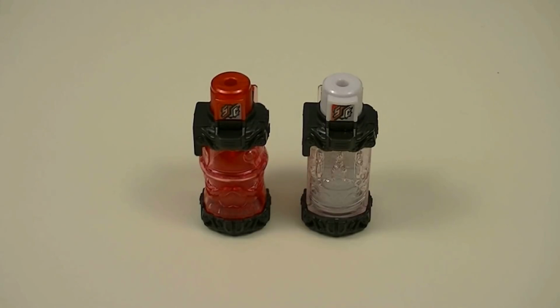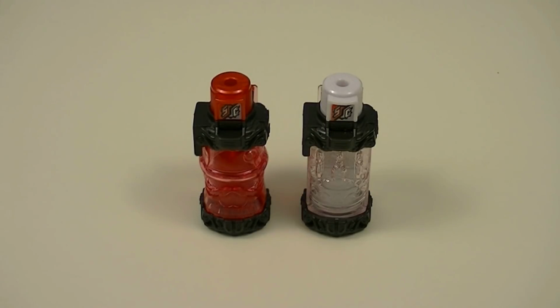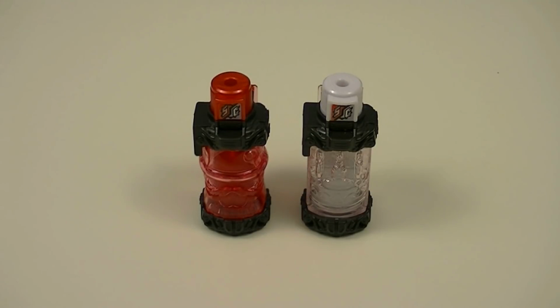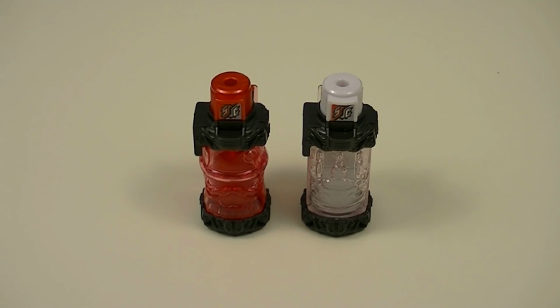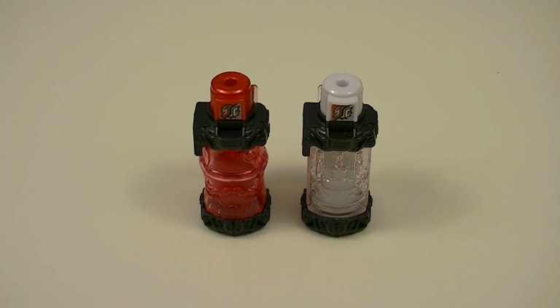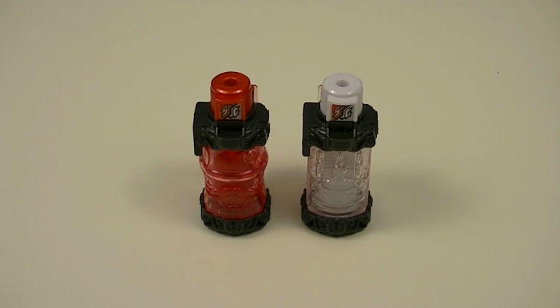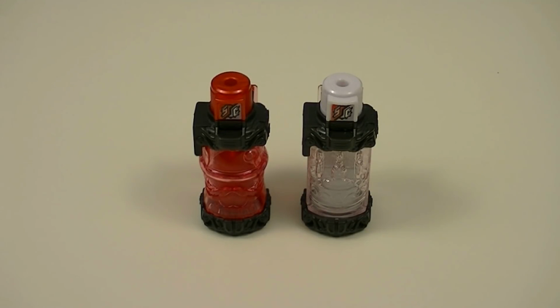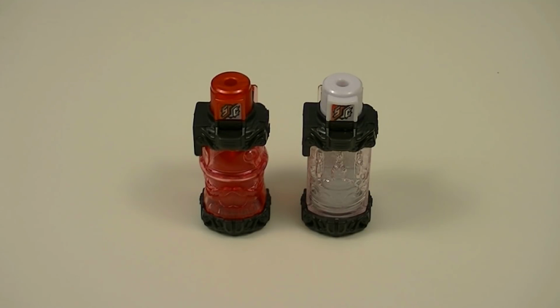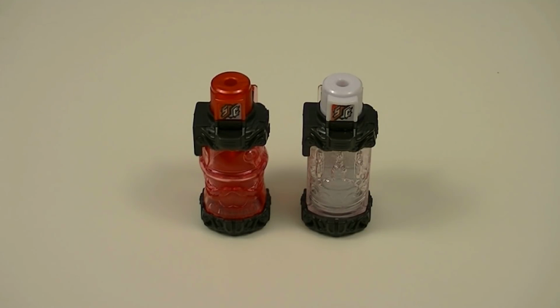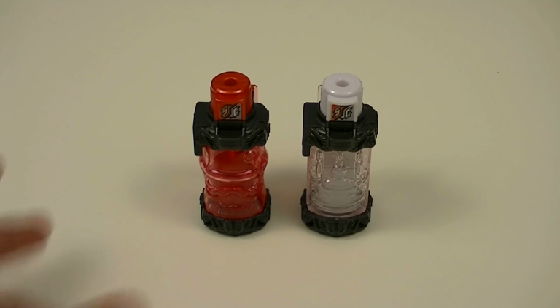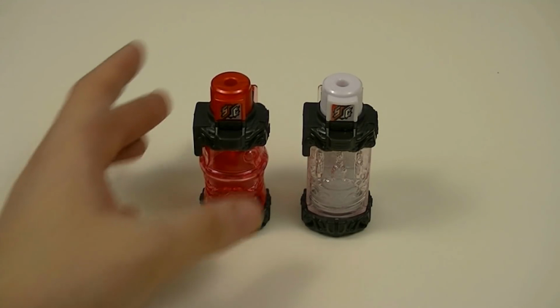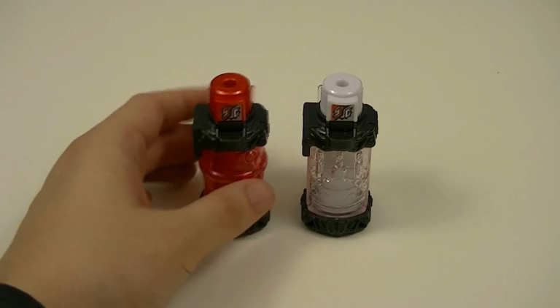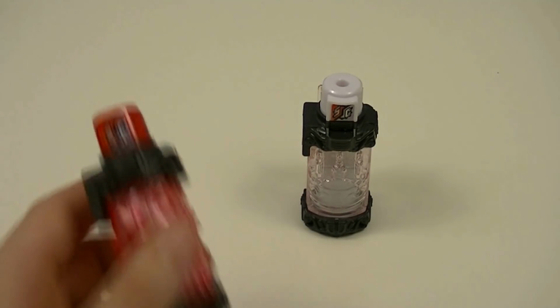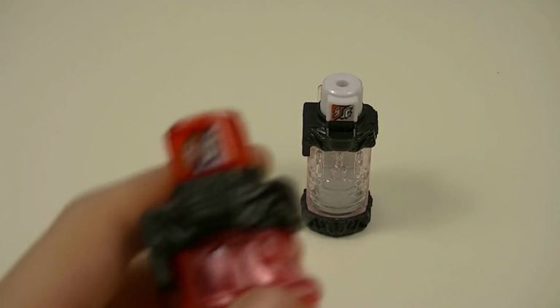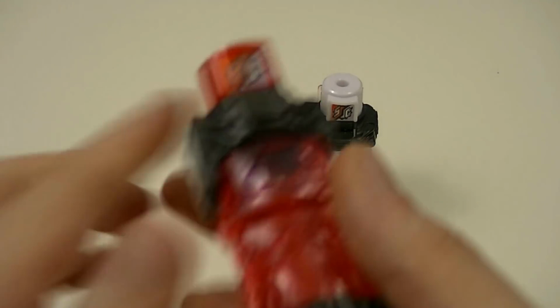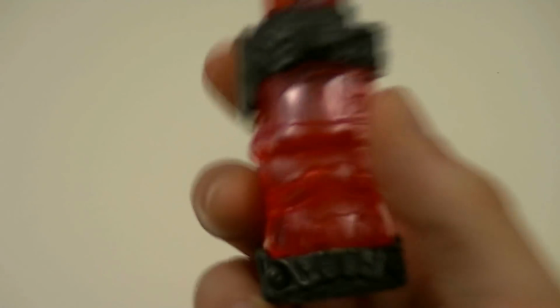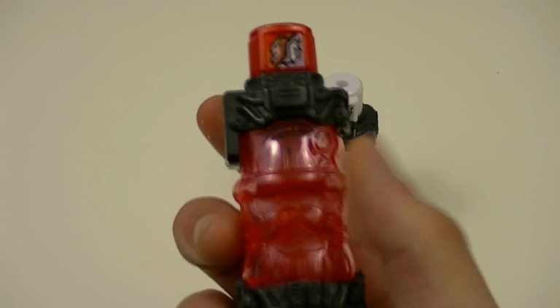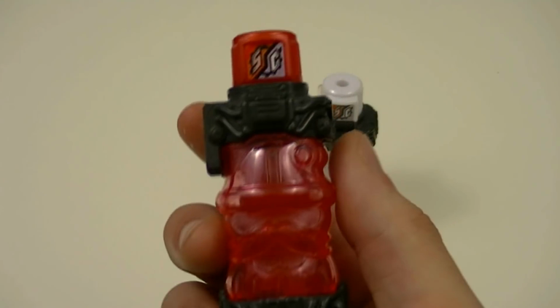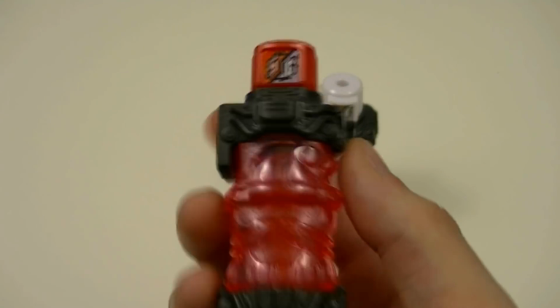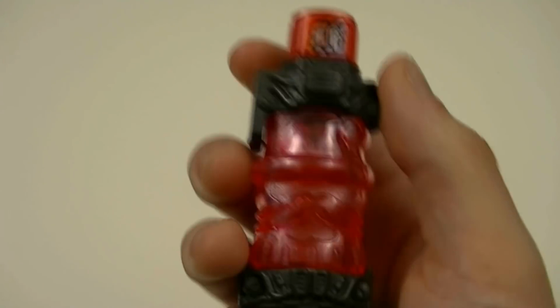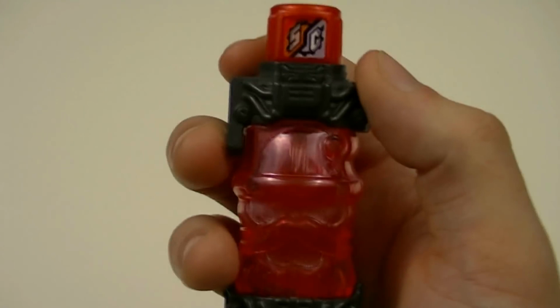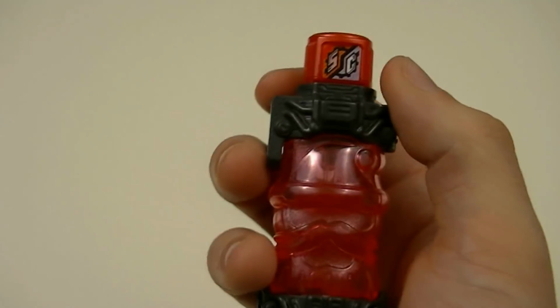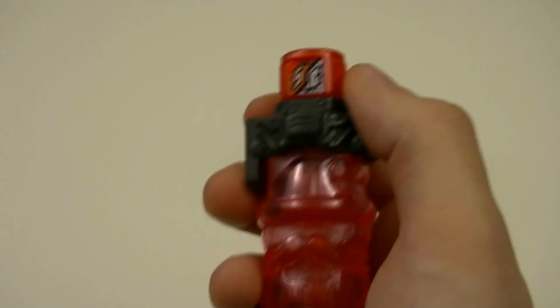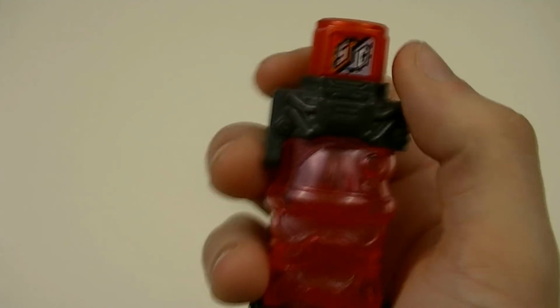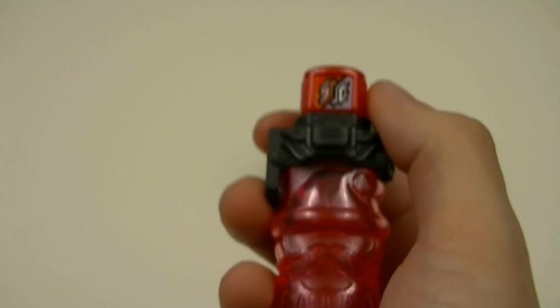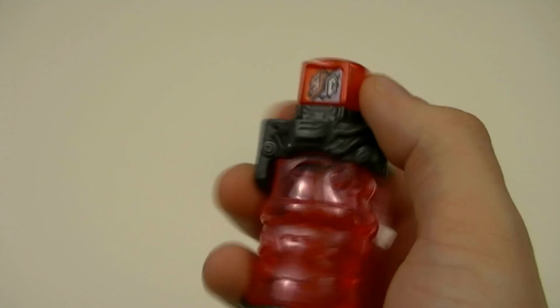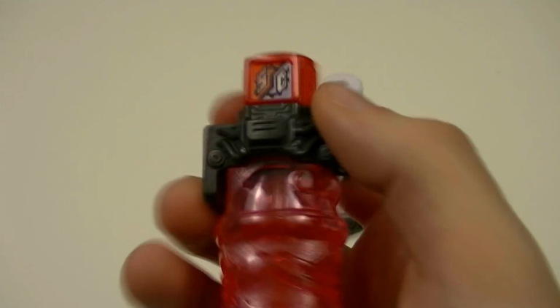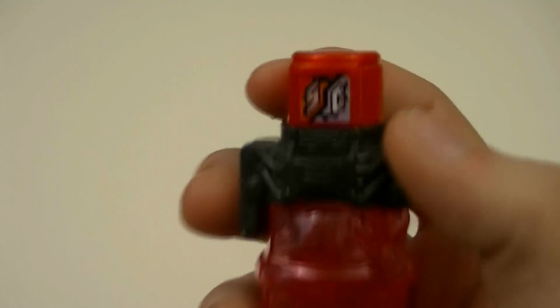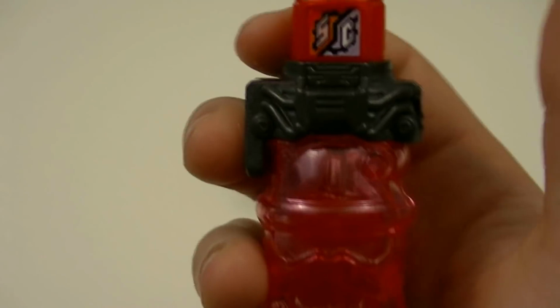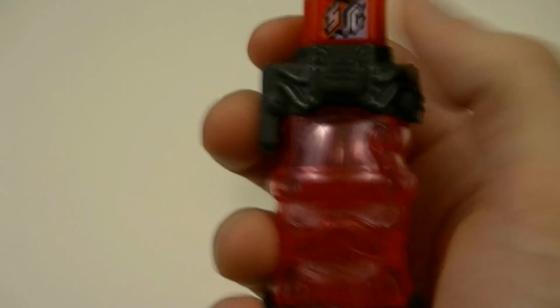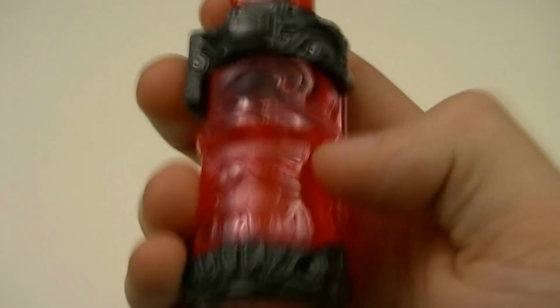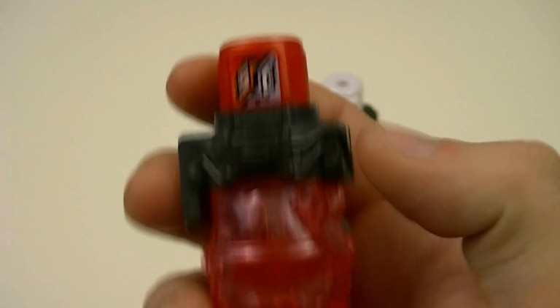Starting off, let's take a look at these Full Bottles on their own. First up, we have the Santa Claus Full Bottle. This one is done in a cherry red color, as you can see by the cap and the body.